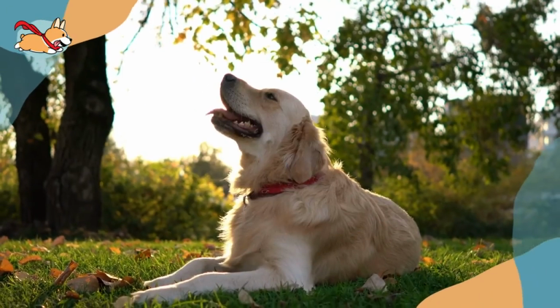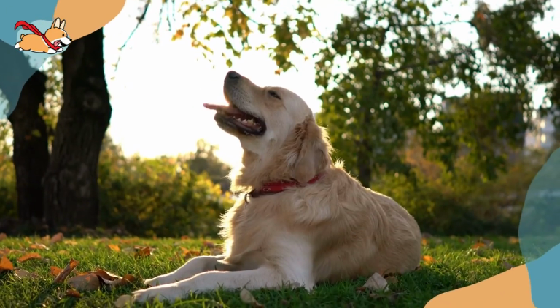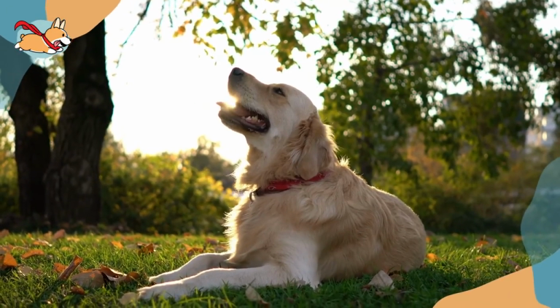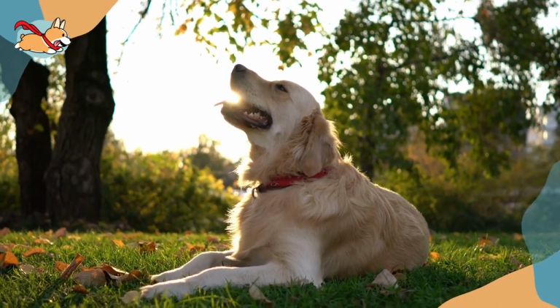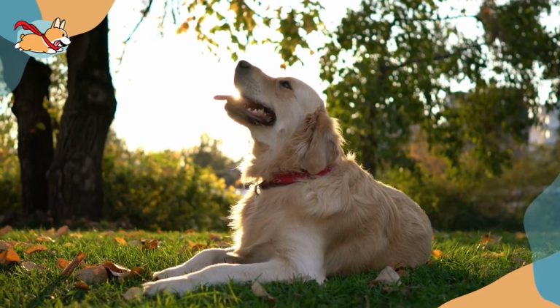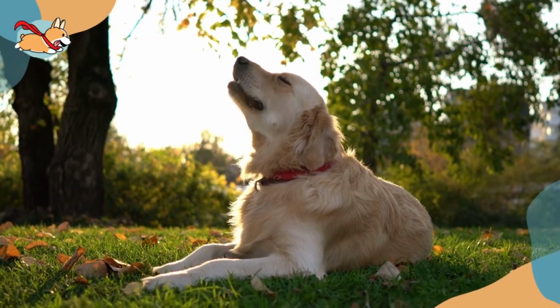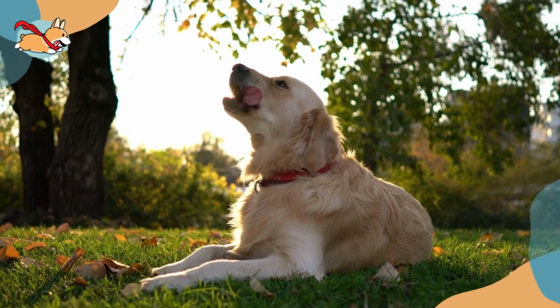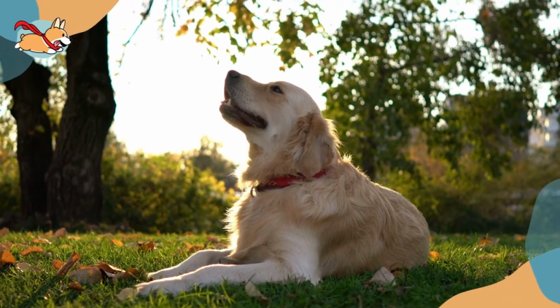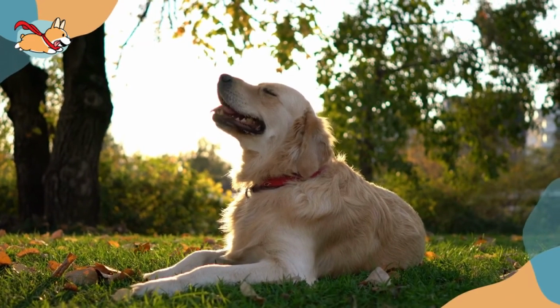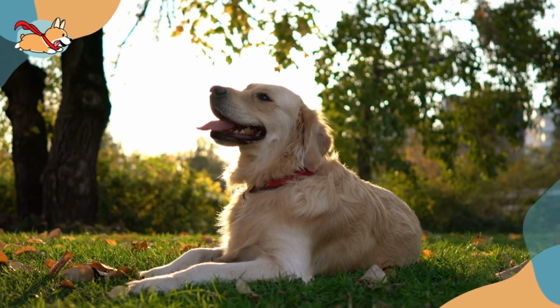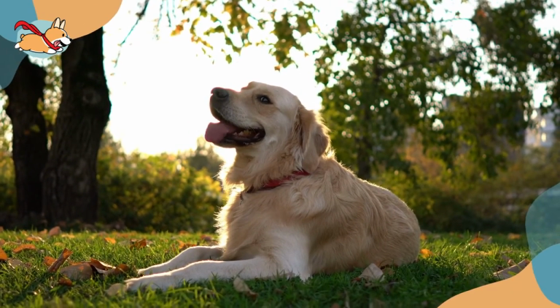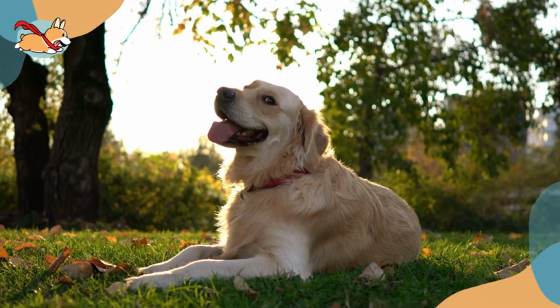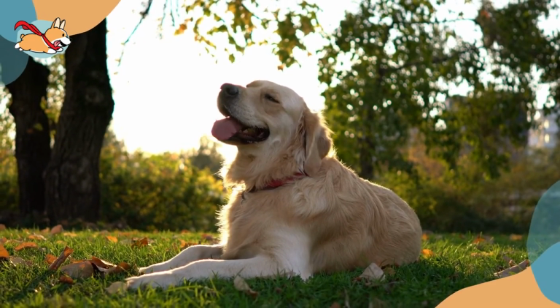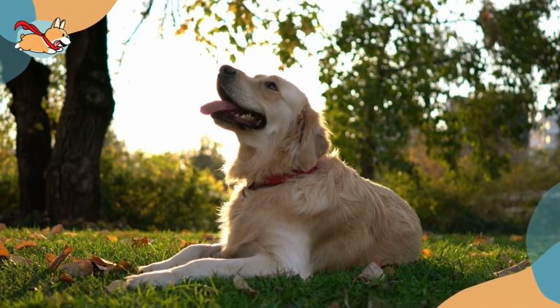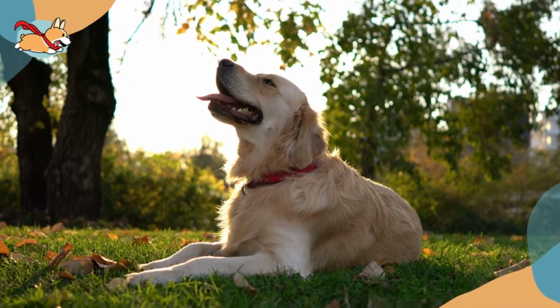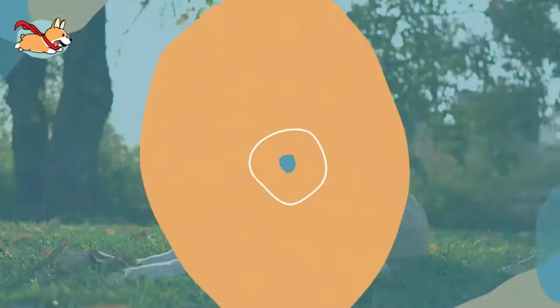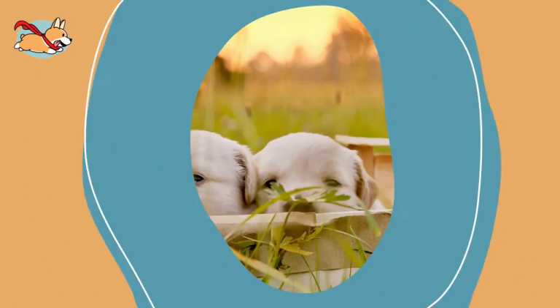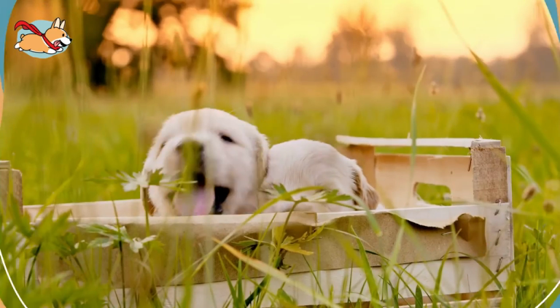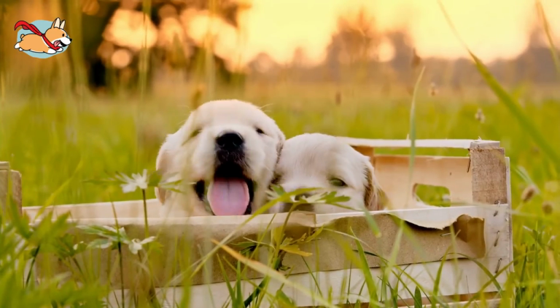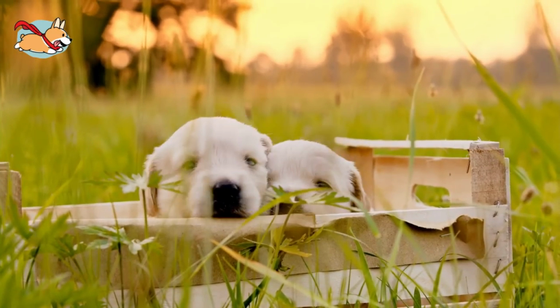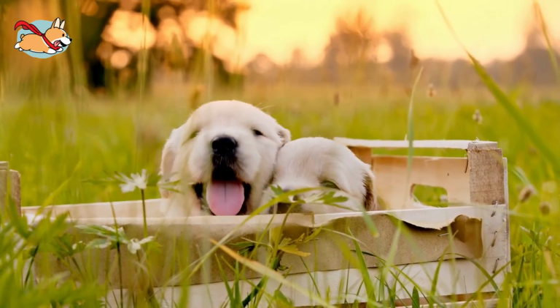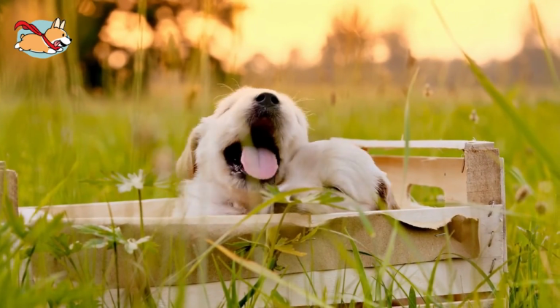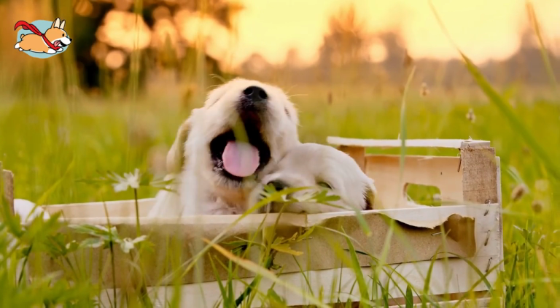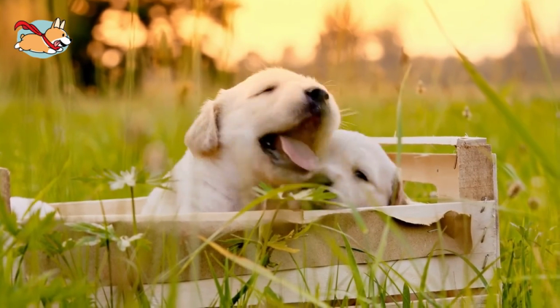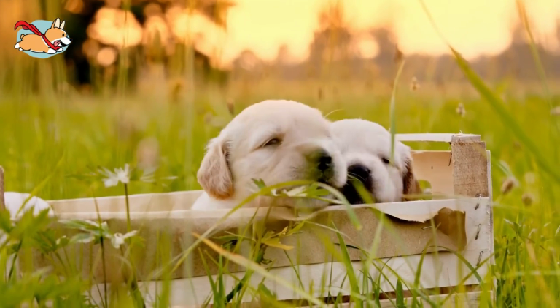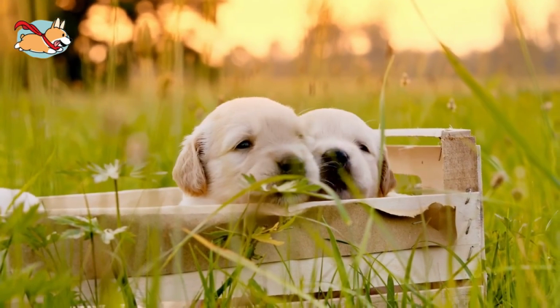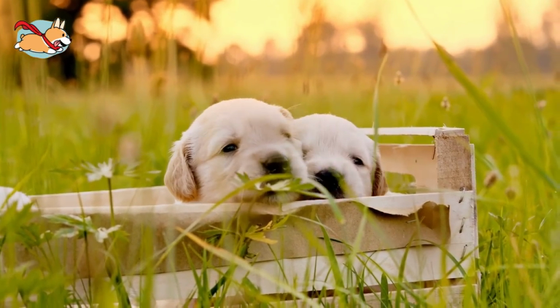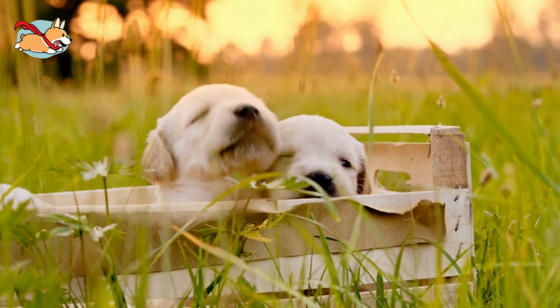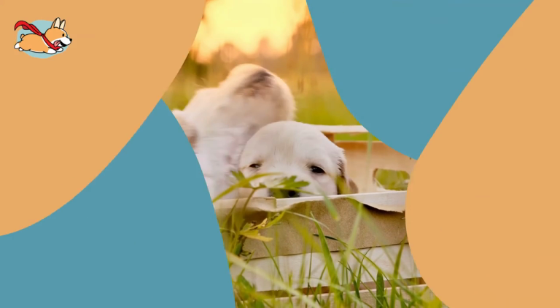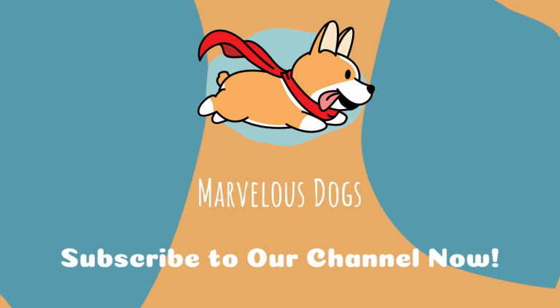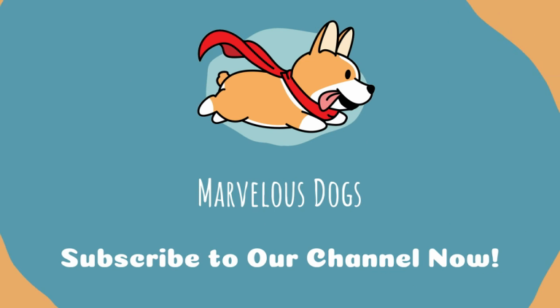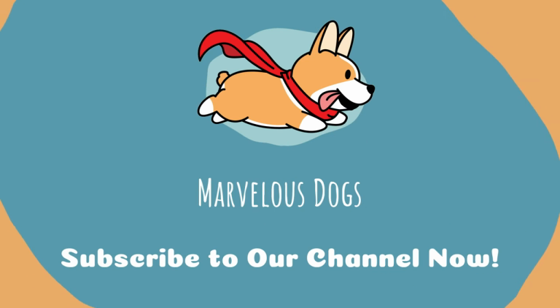All of these Golden Retriever mixes are fantastic dogs and there are still so many more we did not cover. Which is your favorite? Let us know in the comments below. If you liked this video, give us a thumbs up and subscribe to our channel. See you next time!